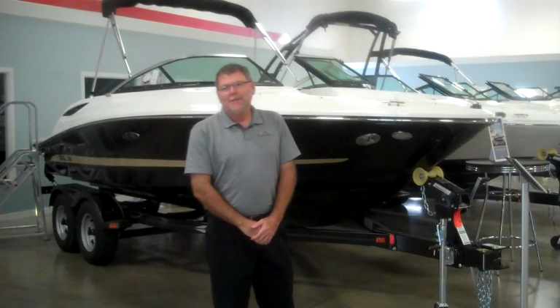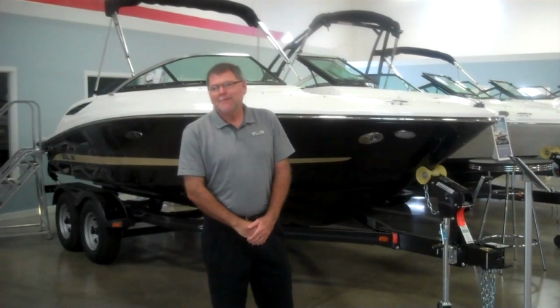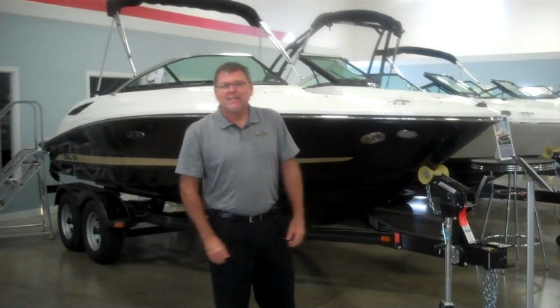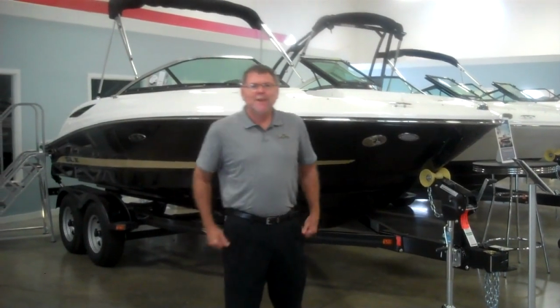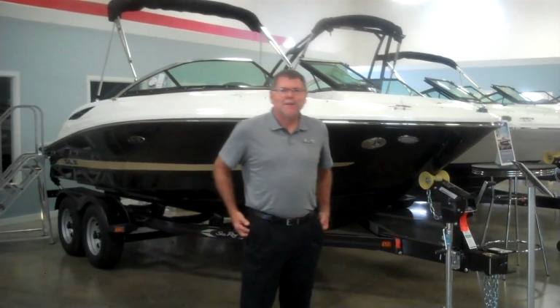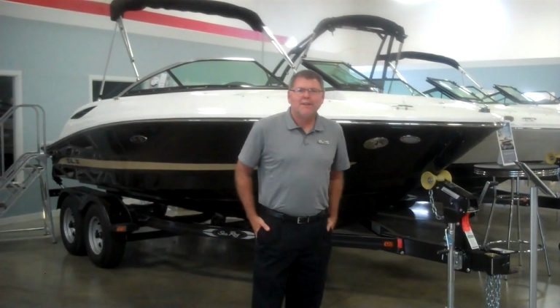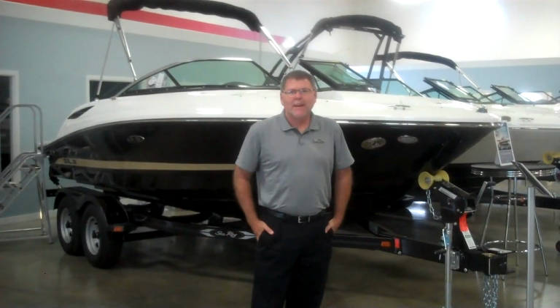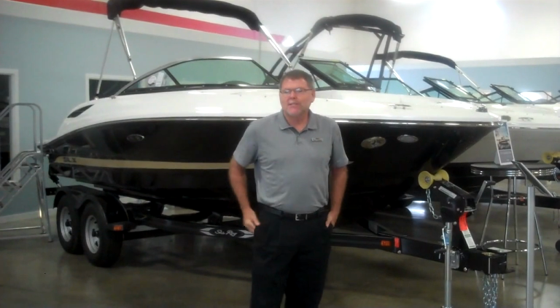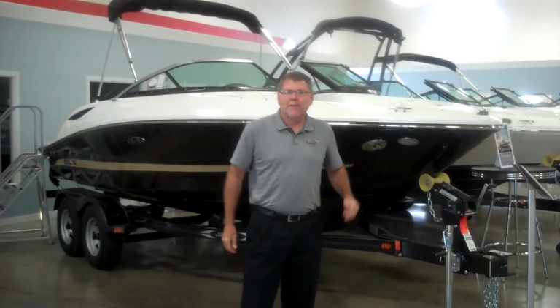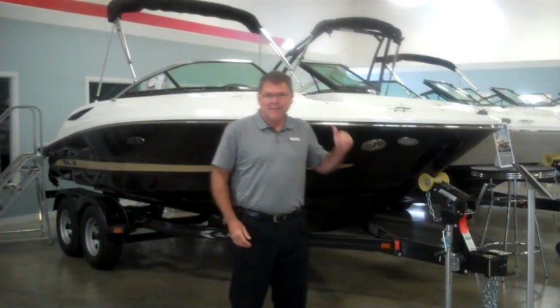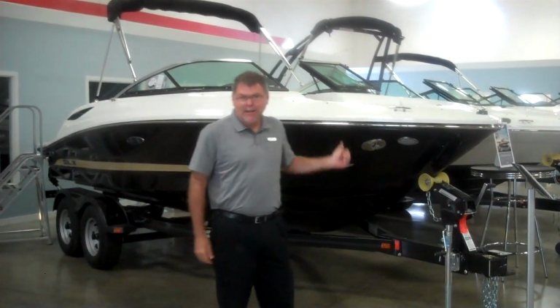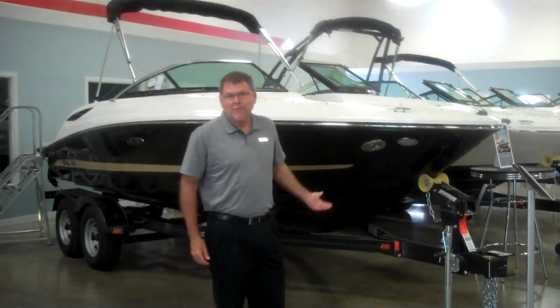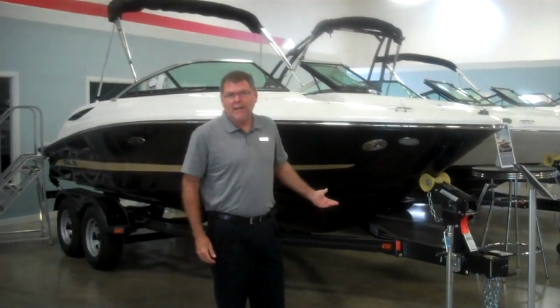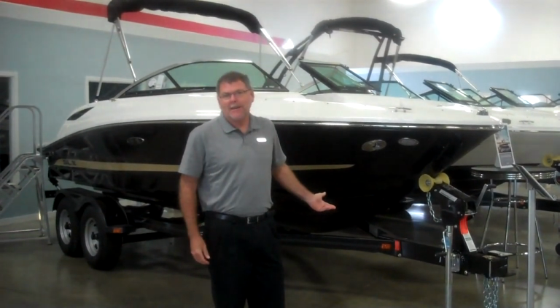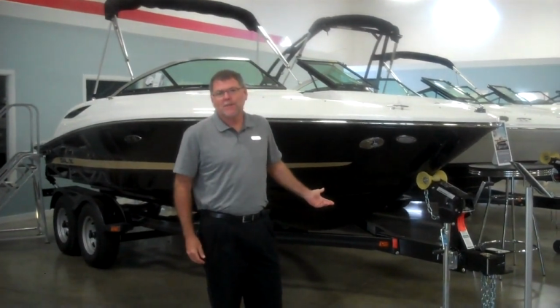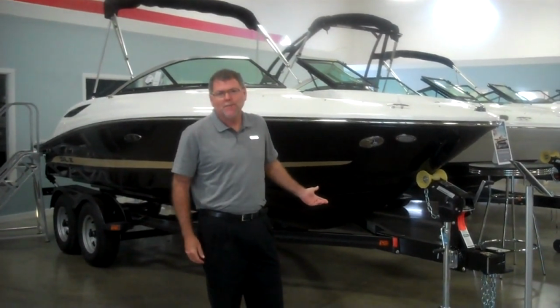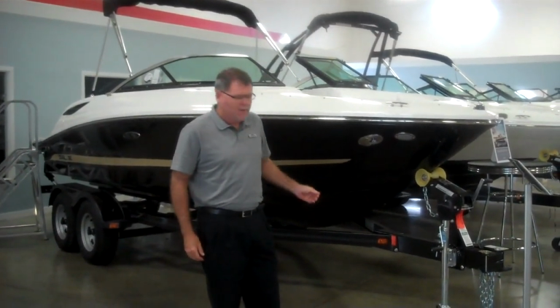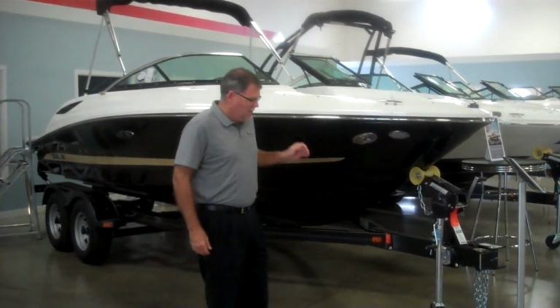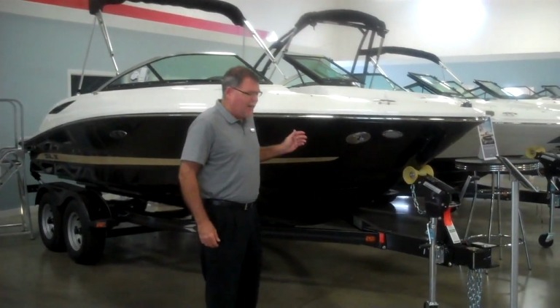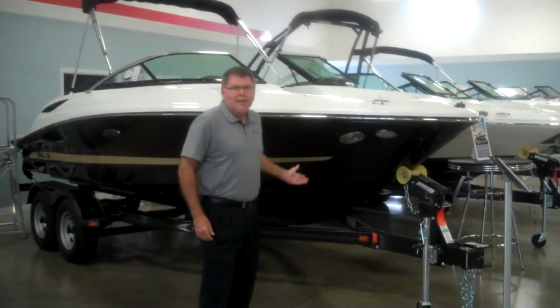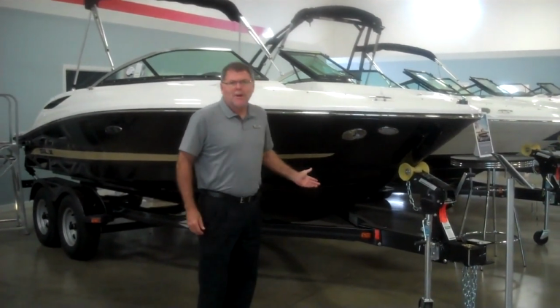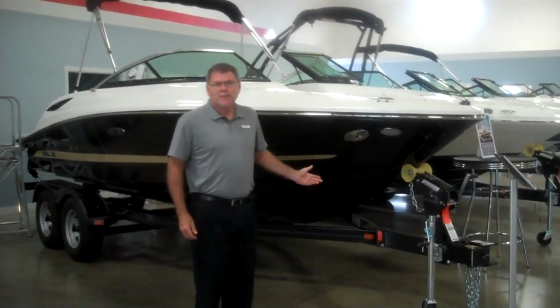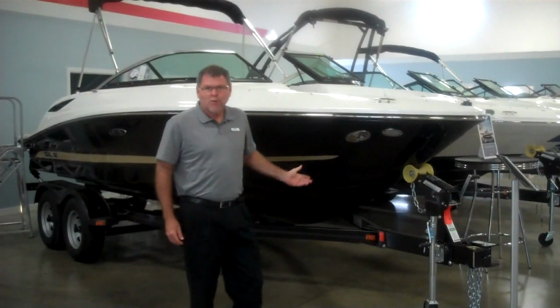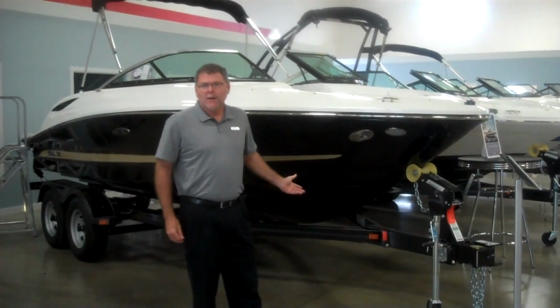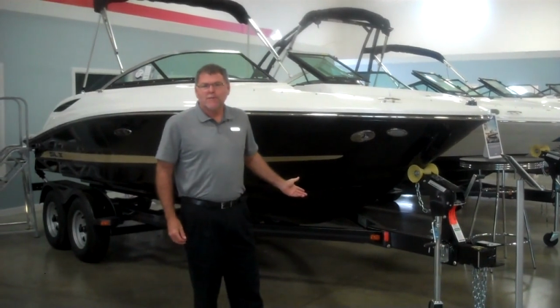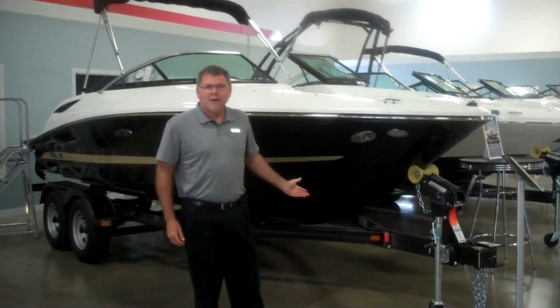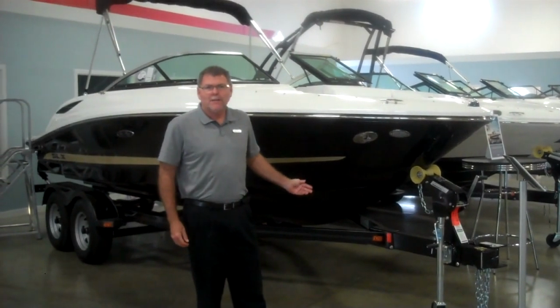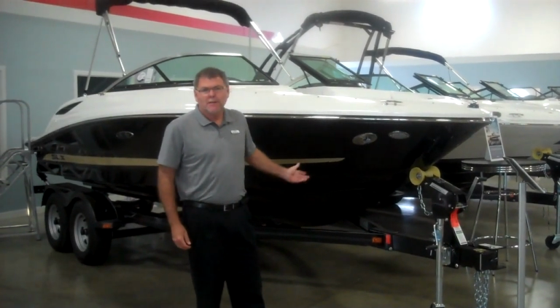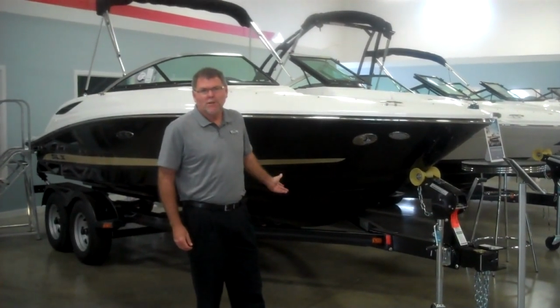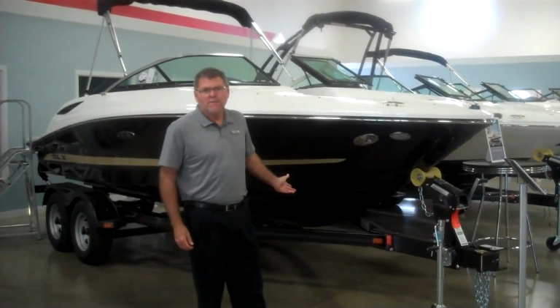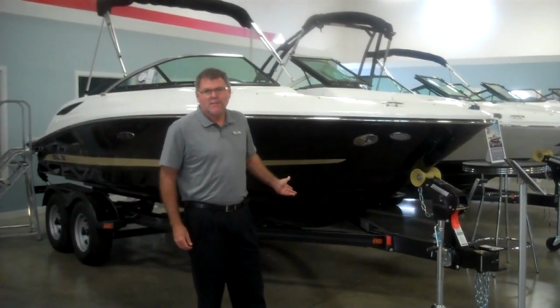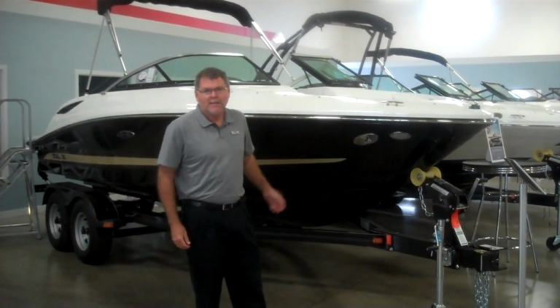My name's Rich. I'm happy to be here today to share the SeaRay 210 SLX with you. The SLX model is the sport and luxury model in the 21-foot size.